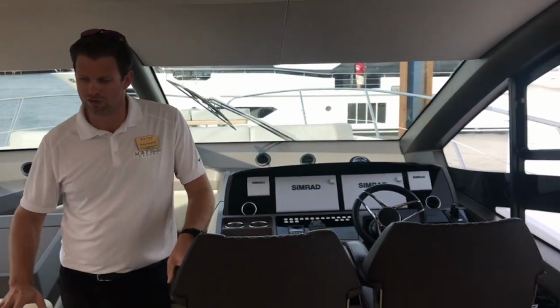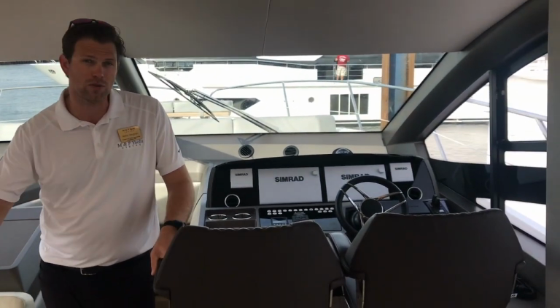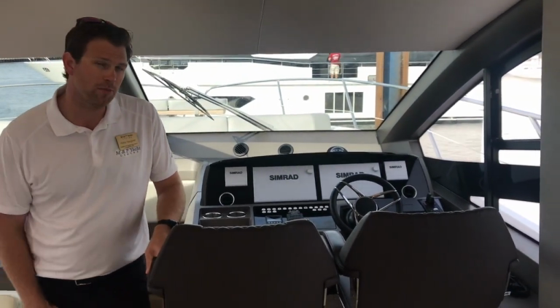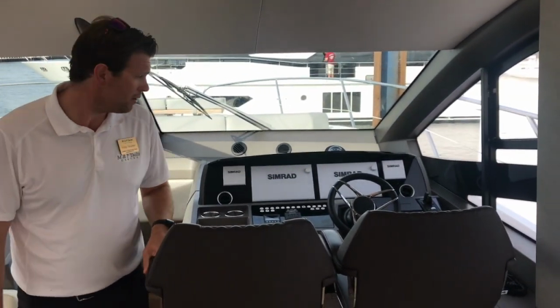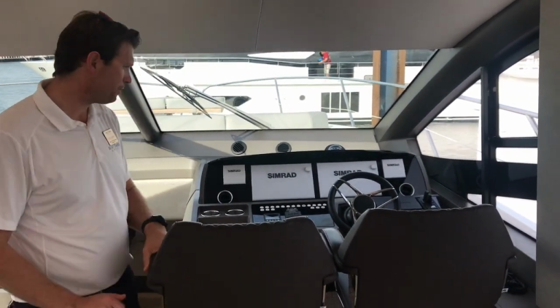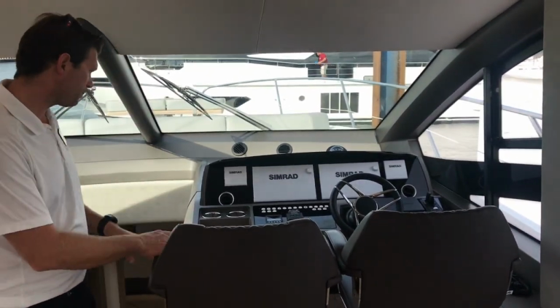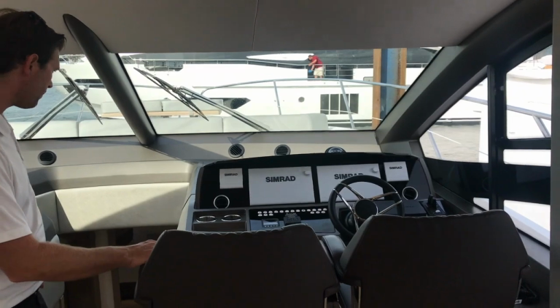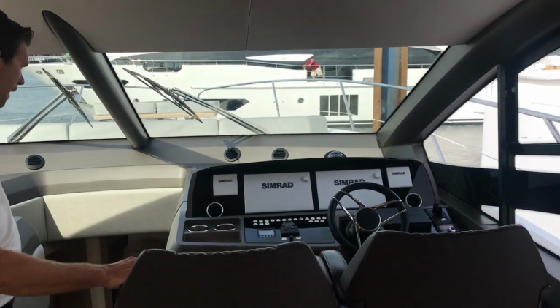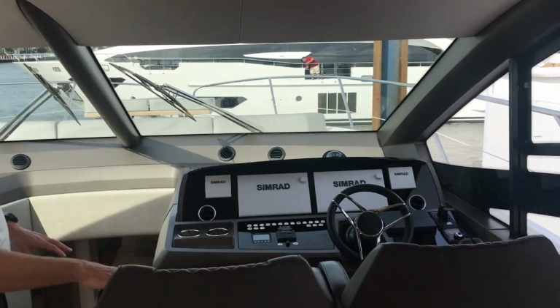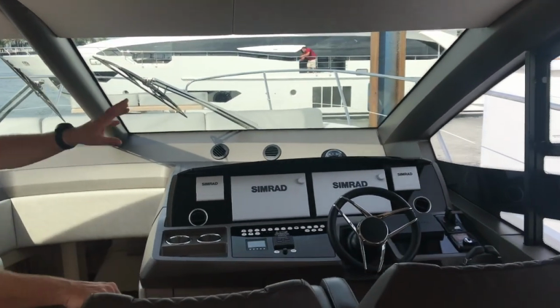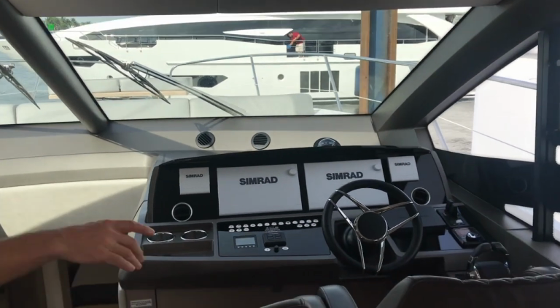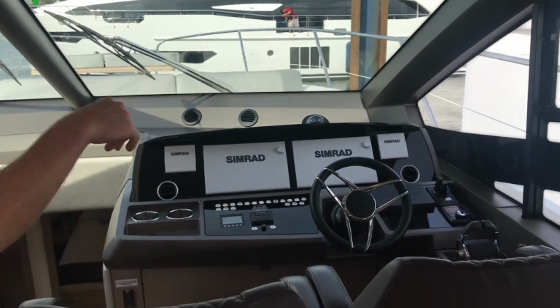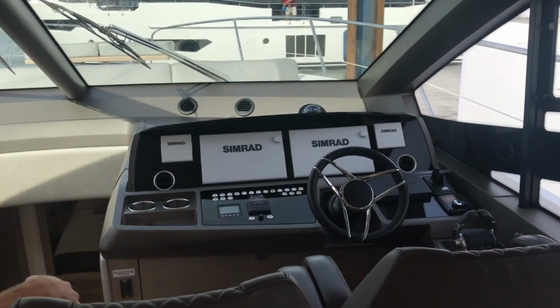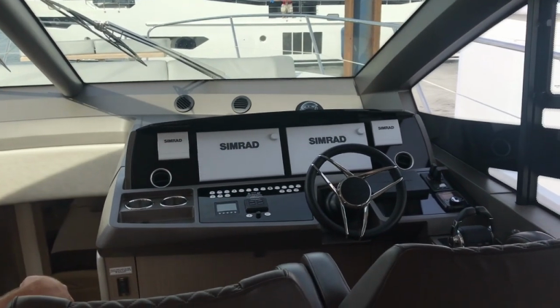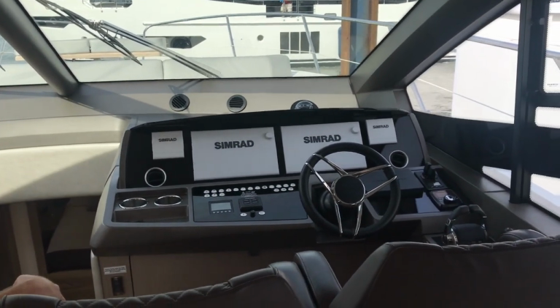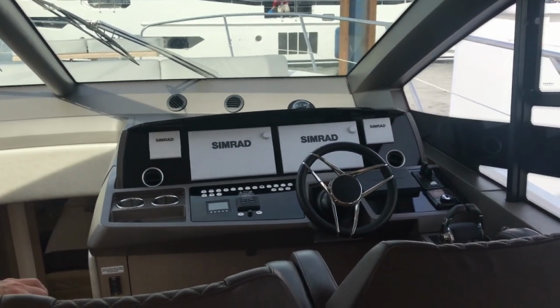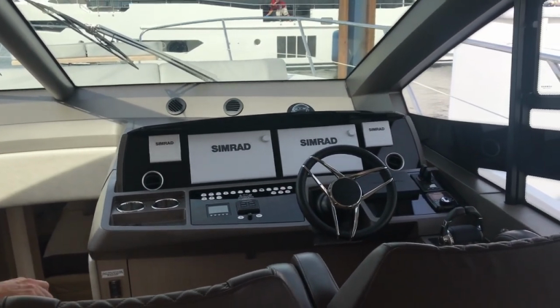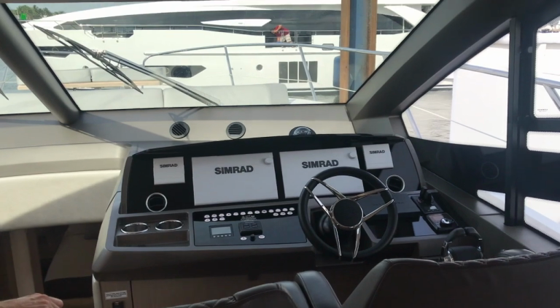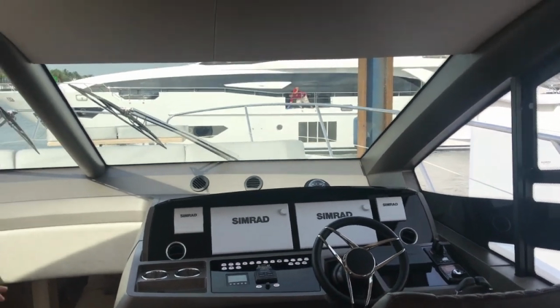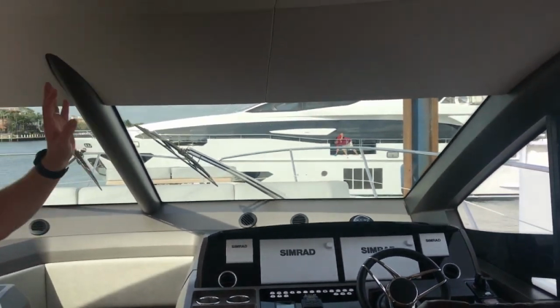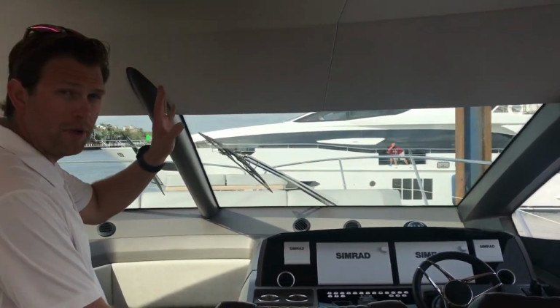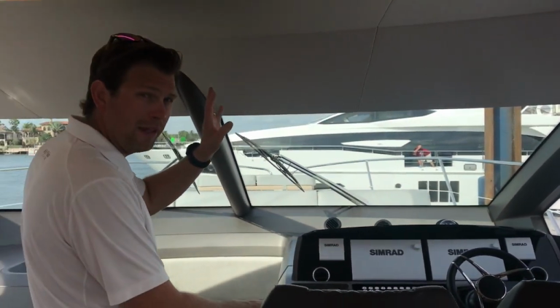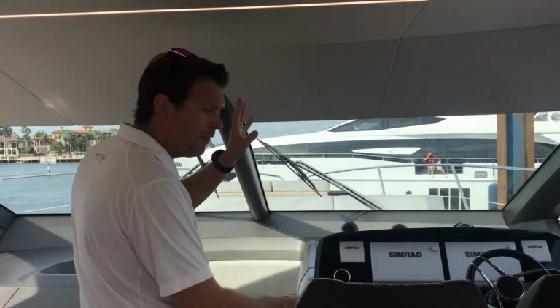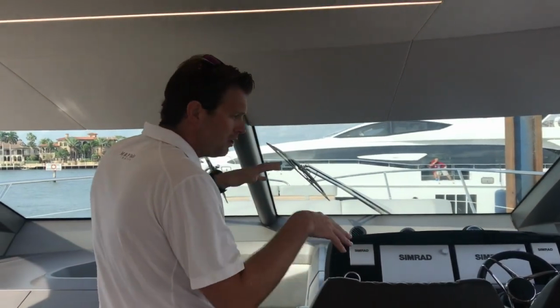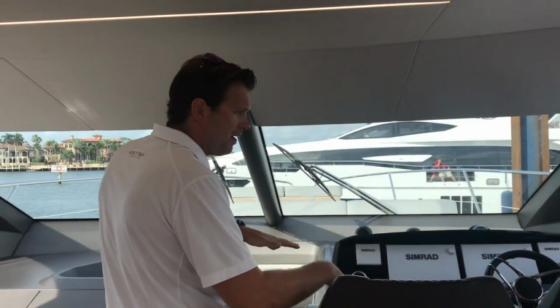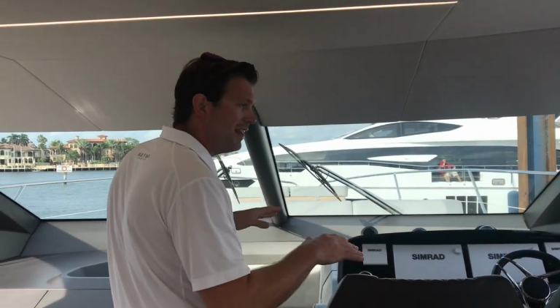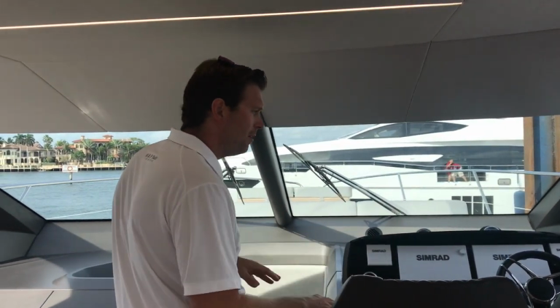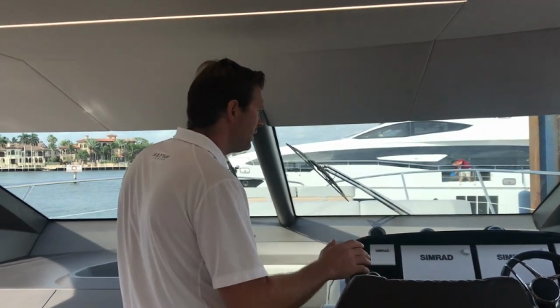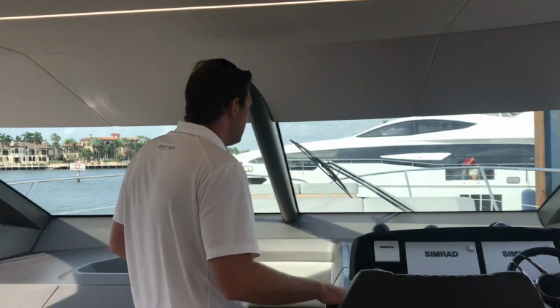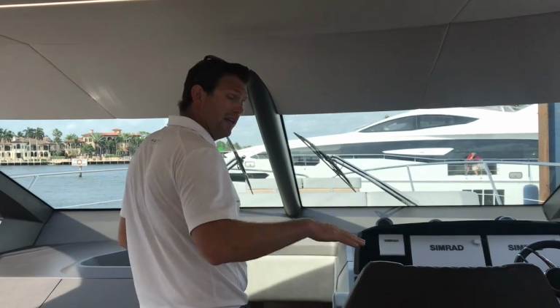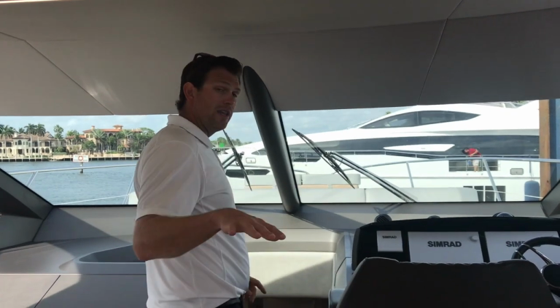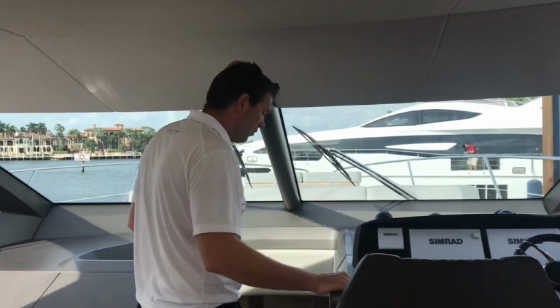You're just always with the group together. Great sight lines, opening windows on starboard. You can really drive this boat from down below or from up top in inclement weather — just come down here, get out of the elements and you can stay with your group.